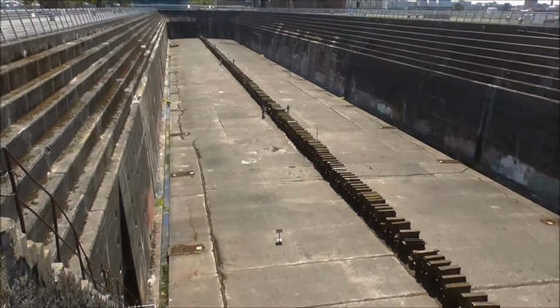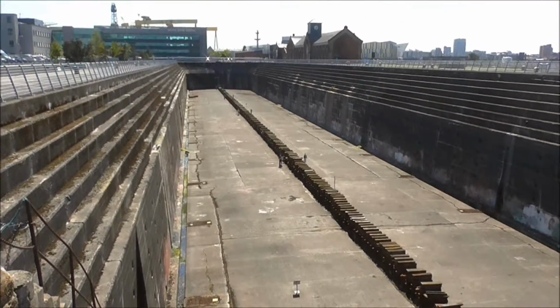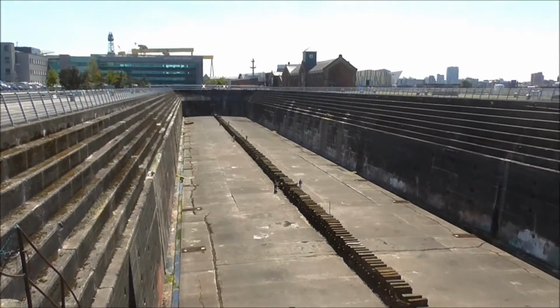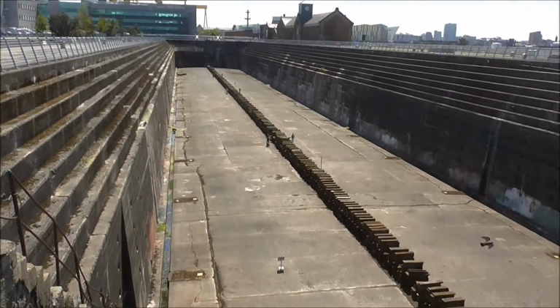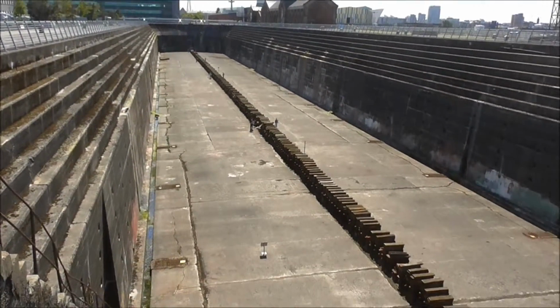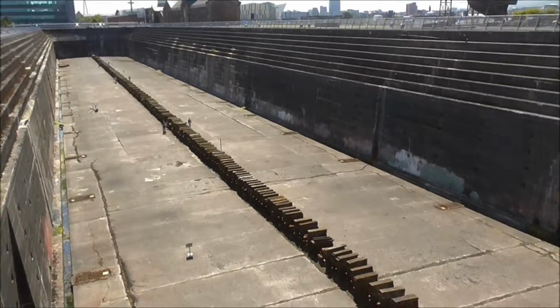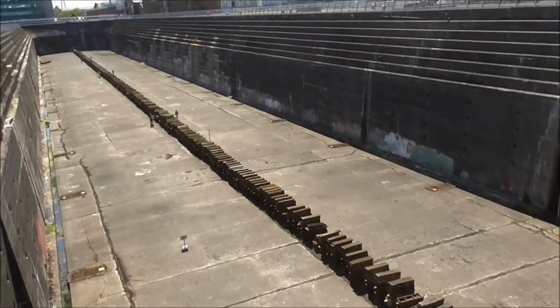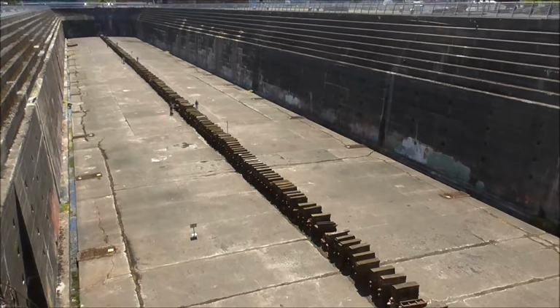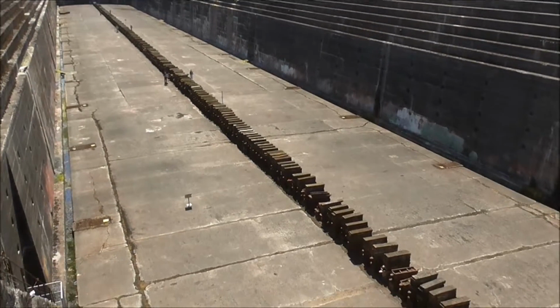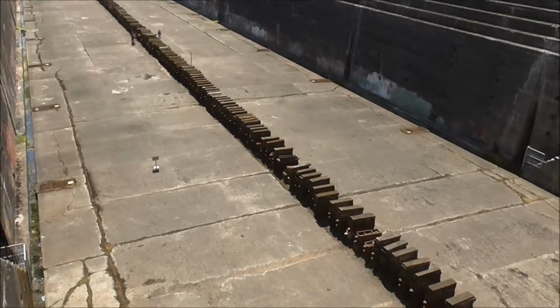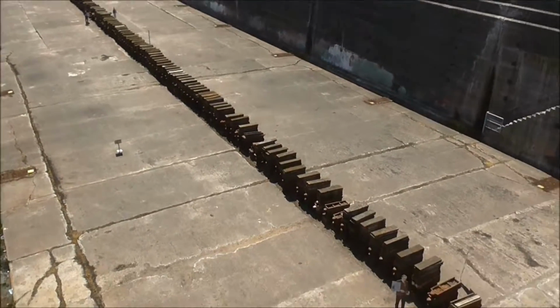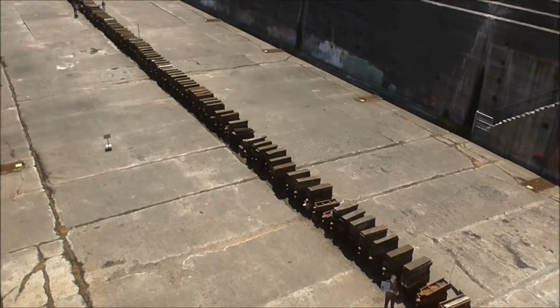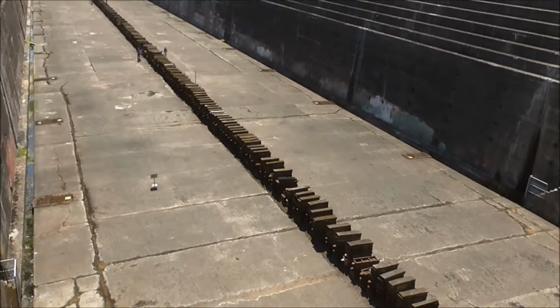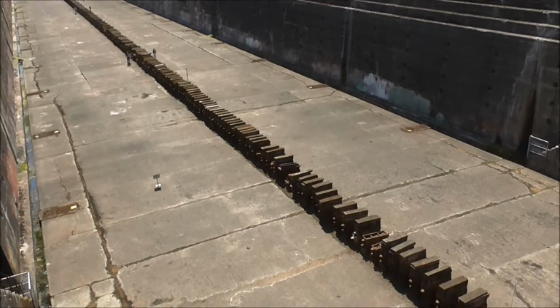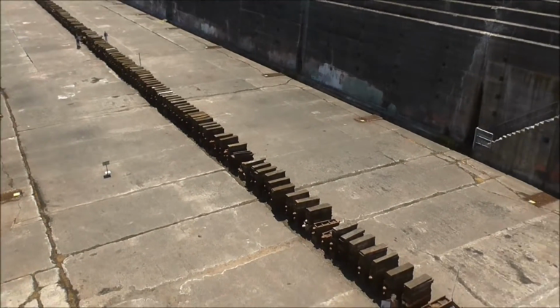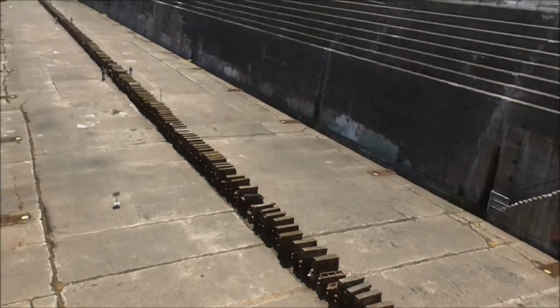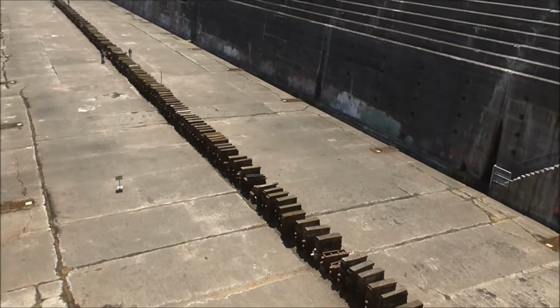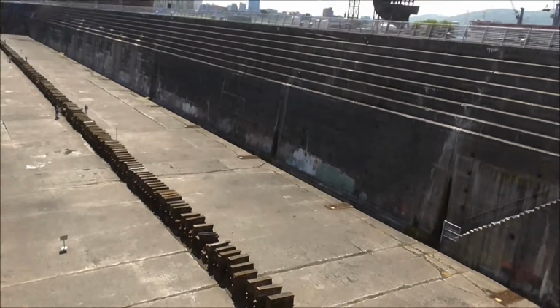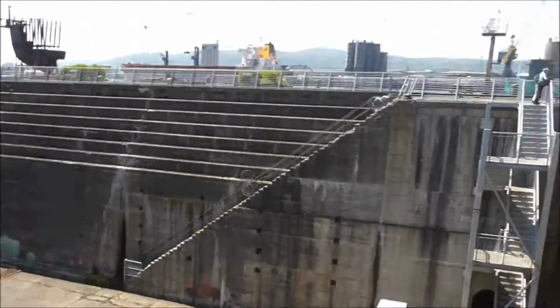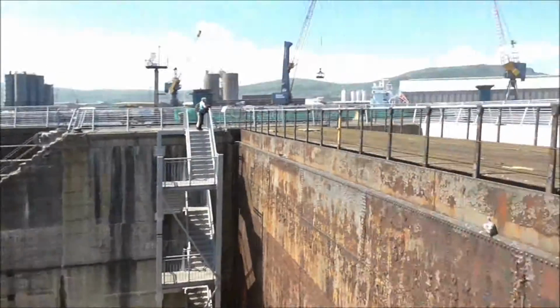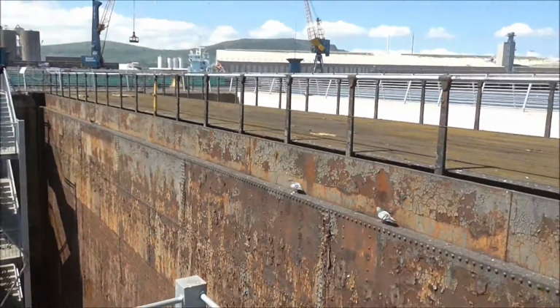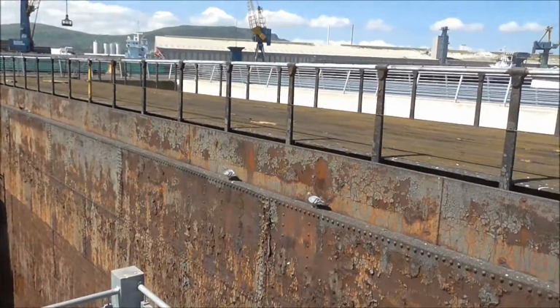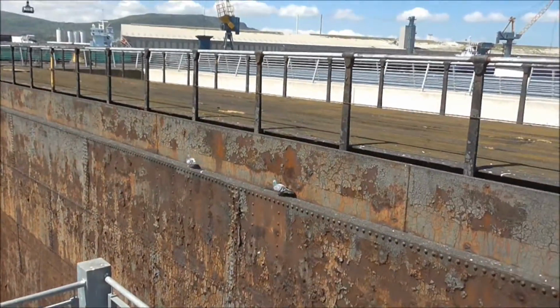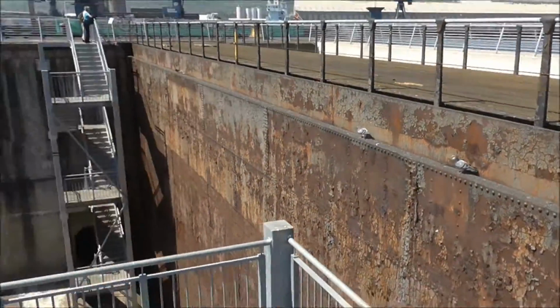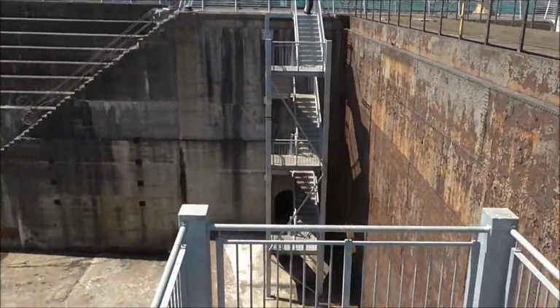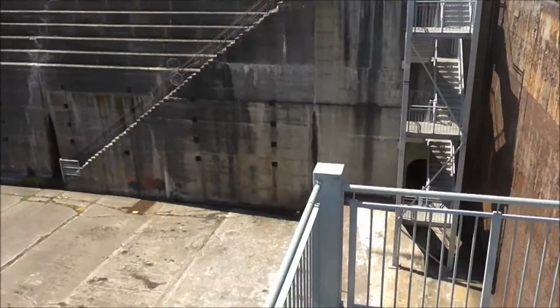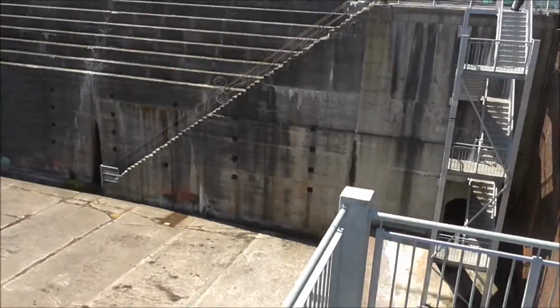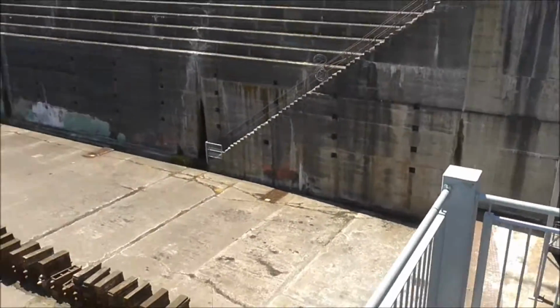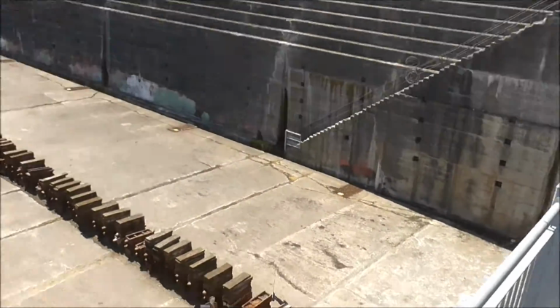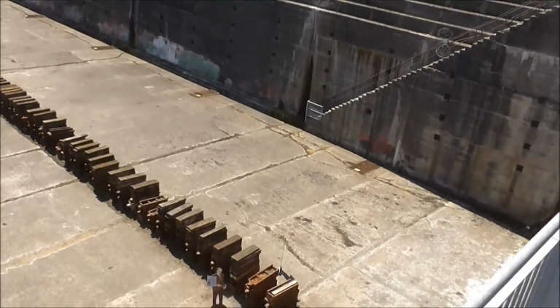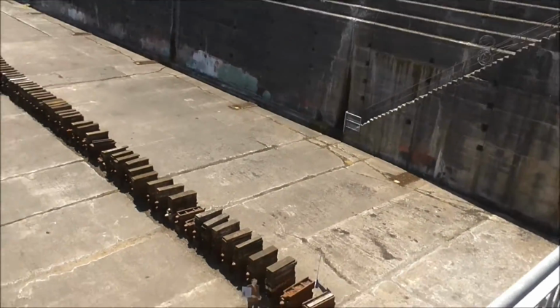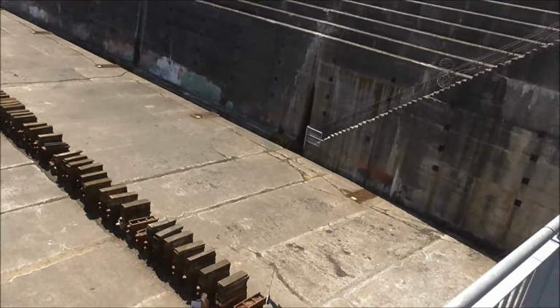Here I am back once again at the Thompson Dock, and there's the pigeons — they're nice. I'm just going down, descending down.